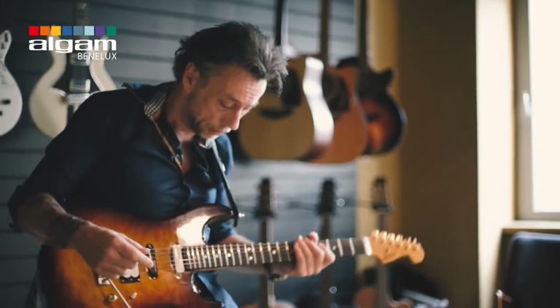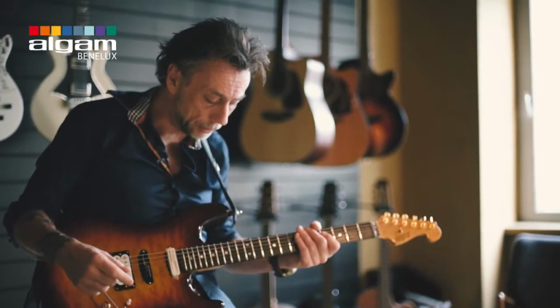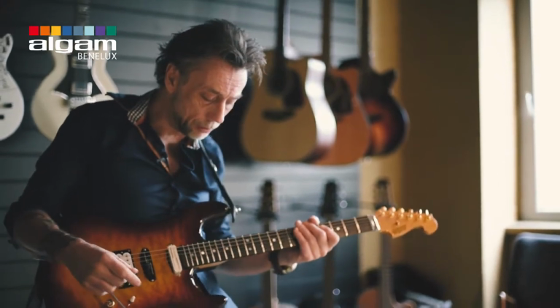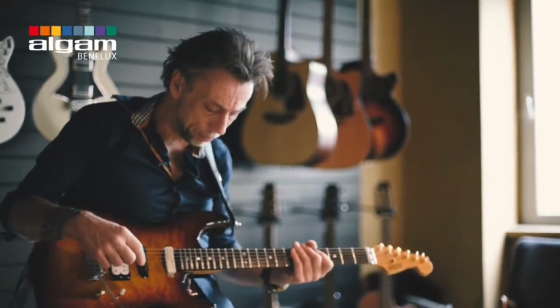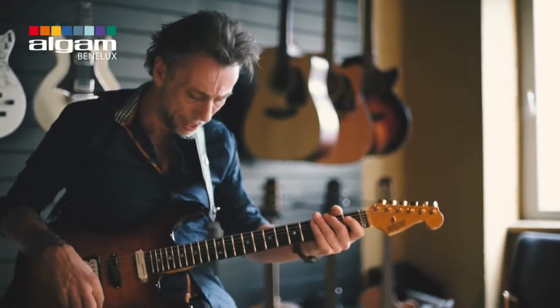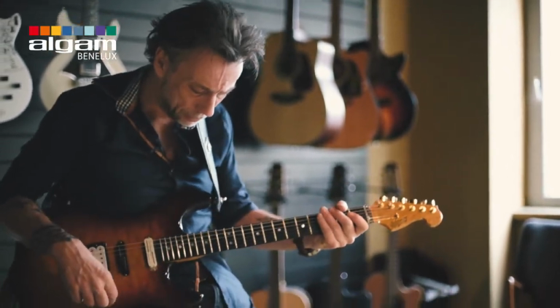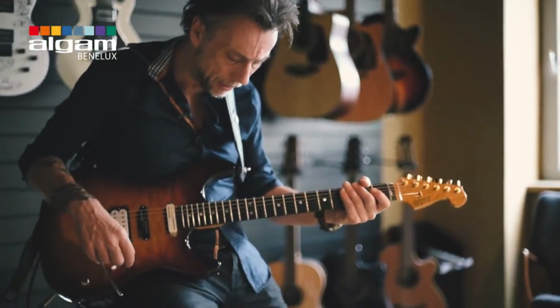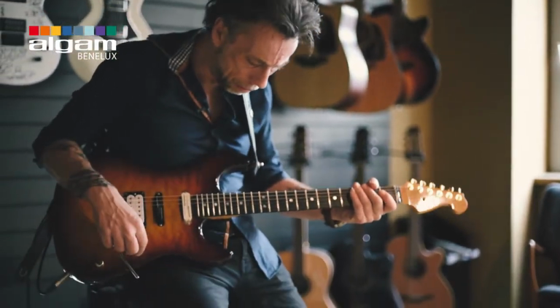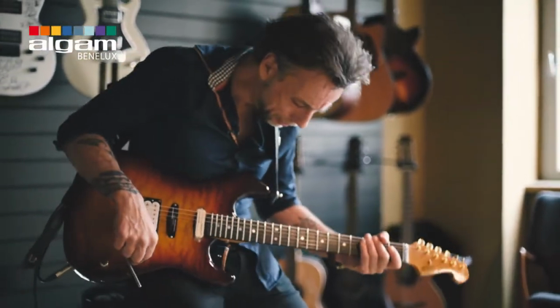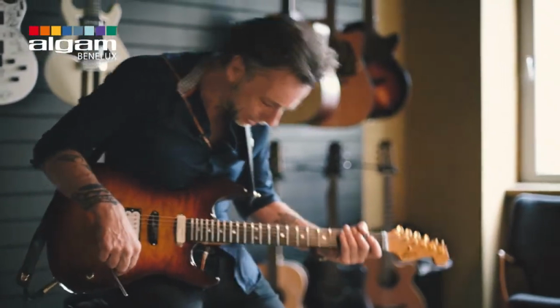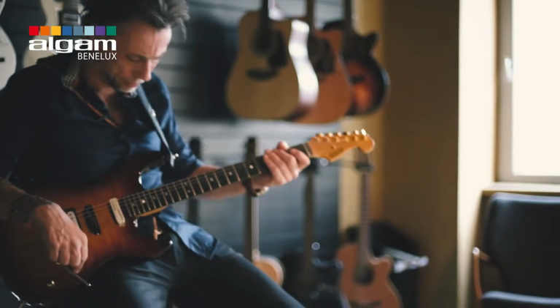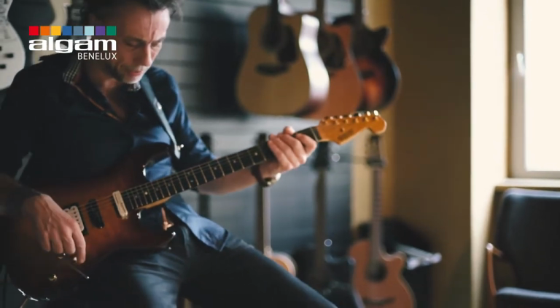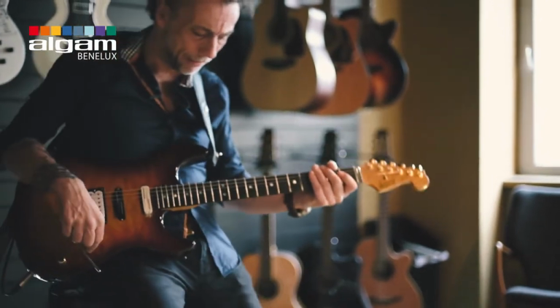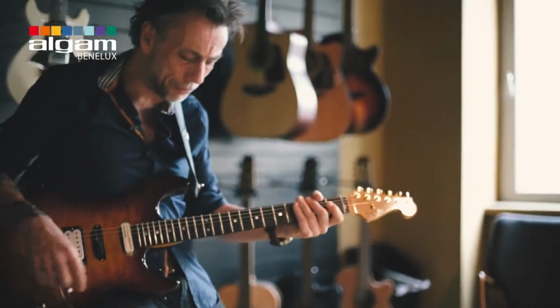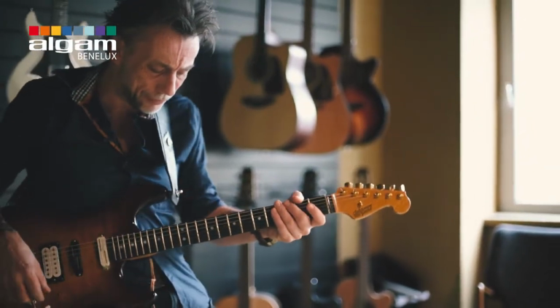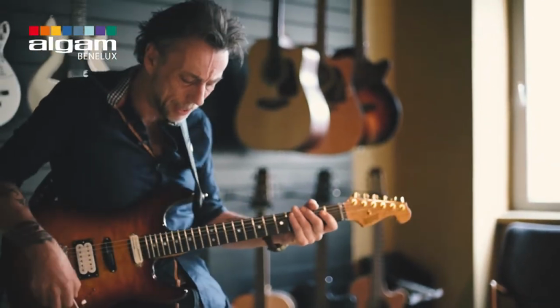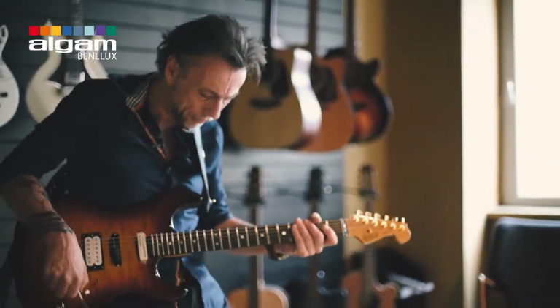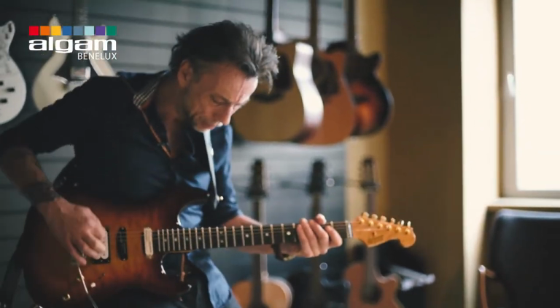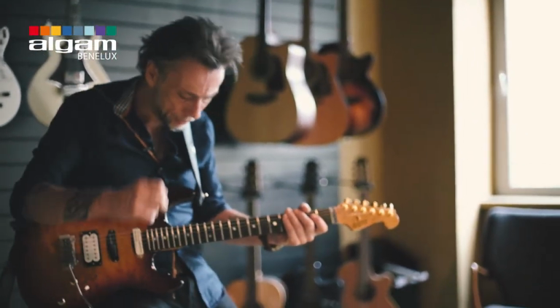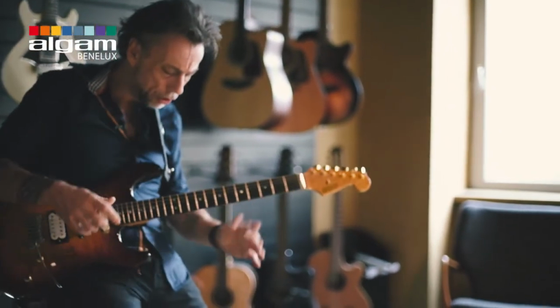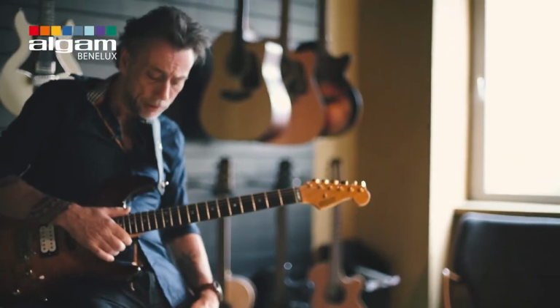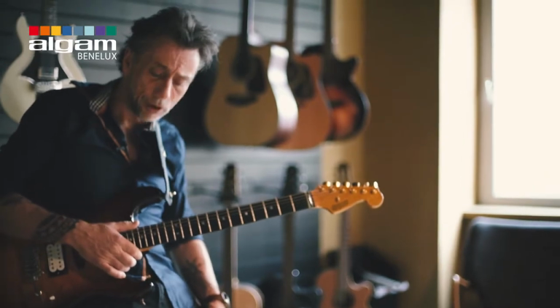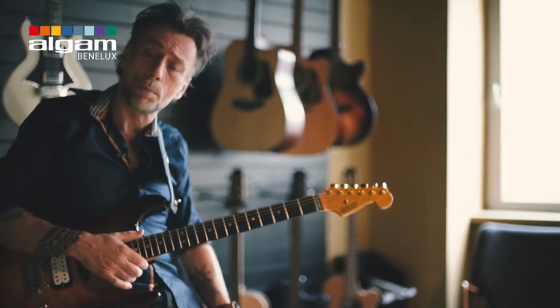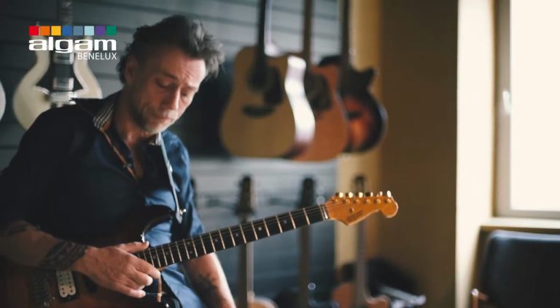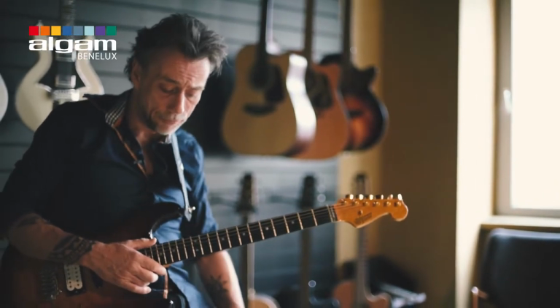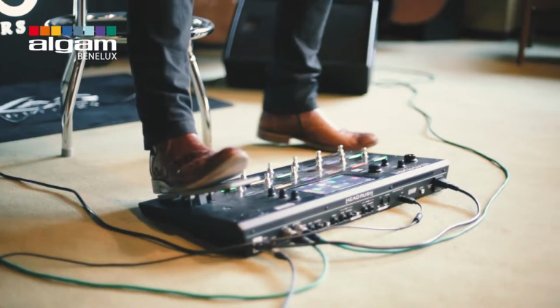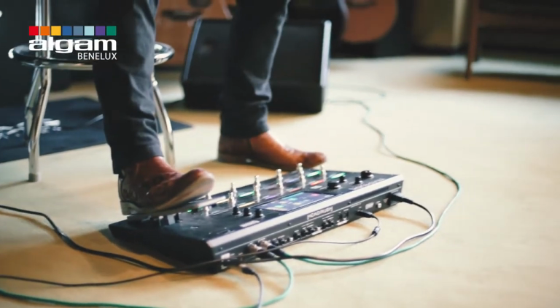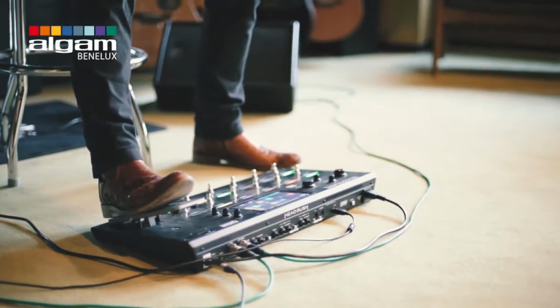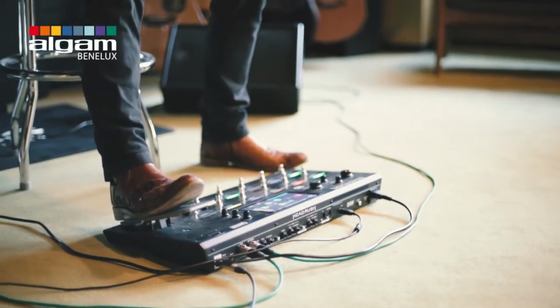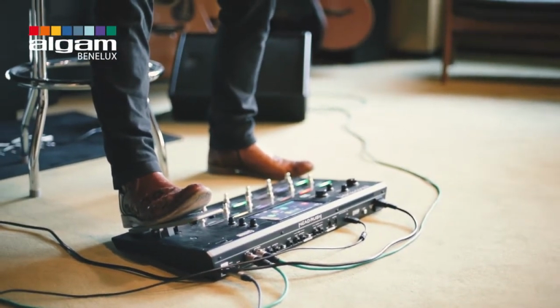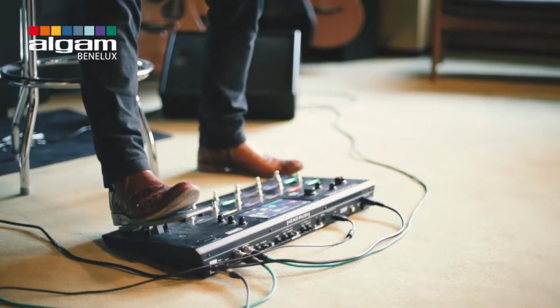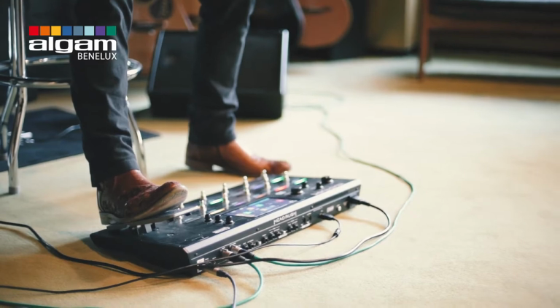These are only the reverbs I programmed. Let me see what we have next. Then we have a Blackface again, but I use it with the volume pedal here, and if you really push into it you've got a sort of B function for it.